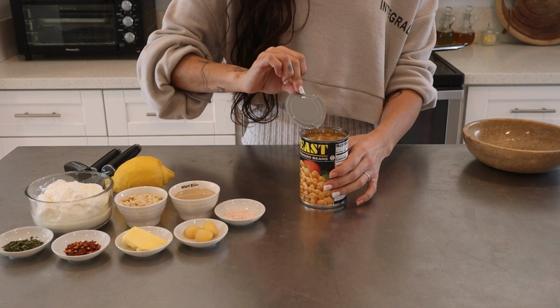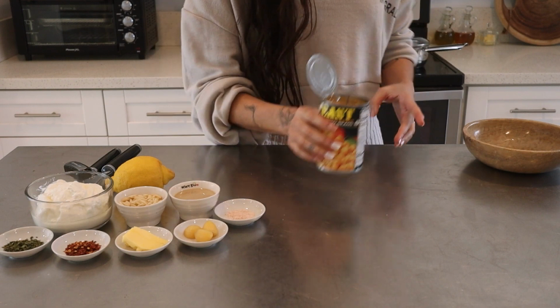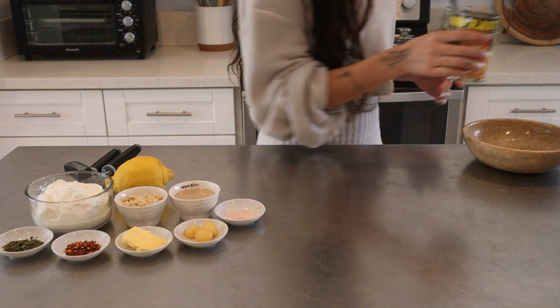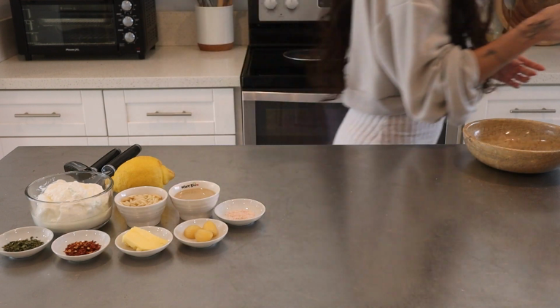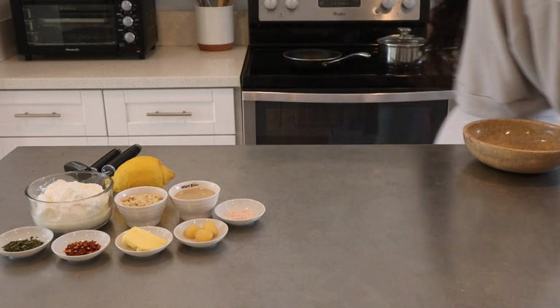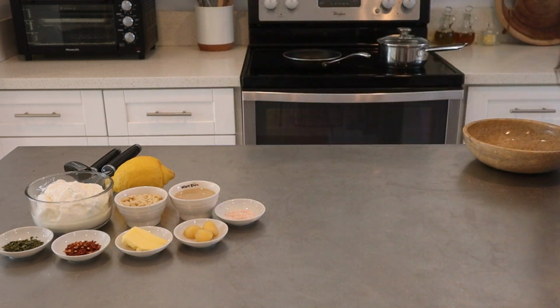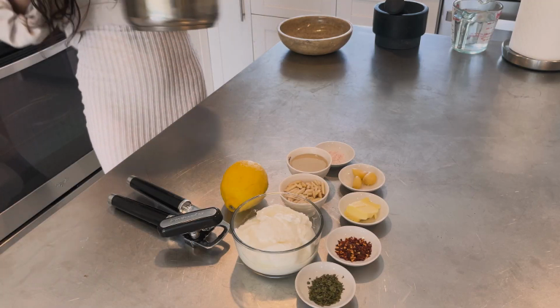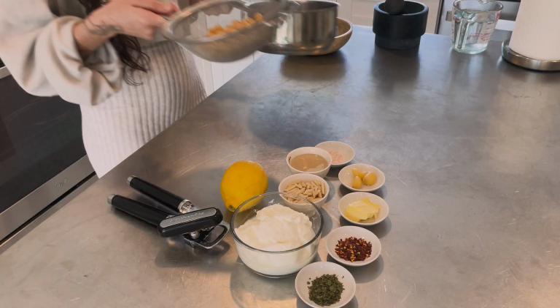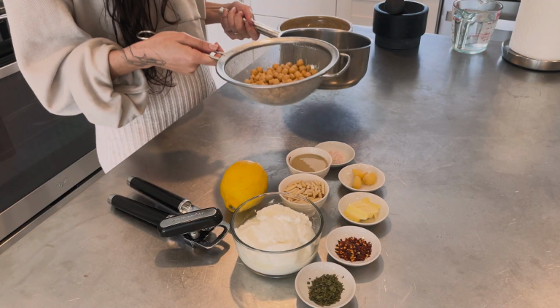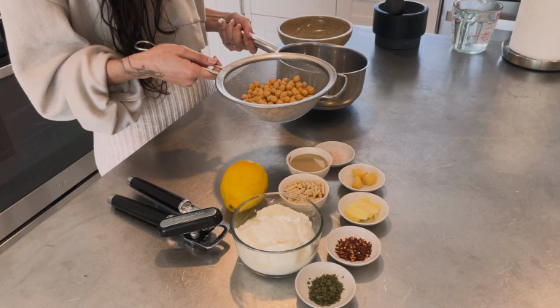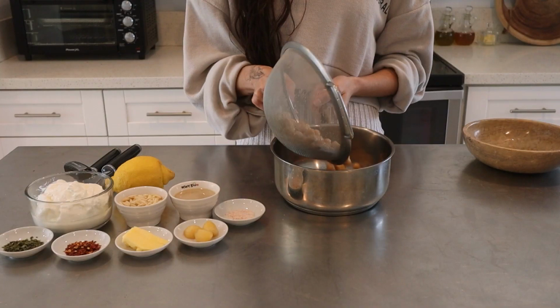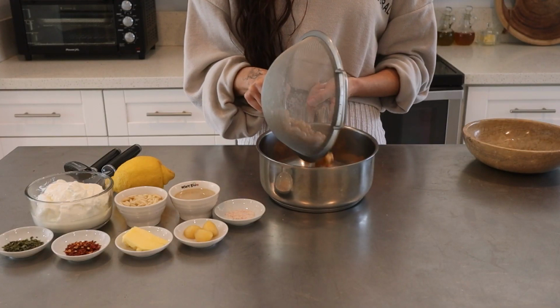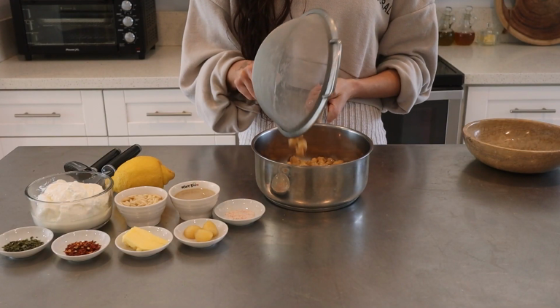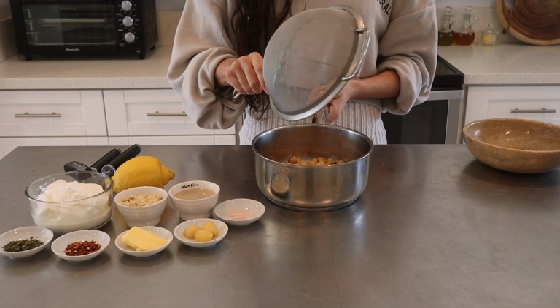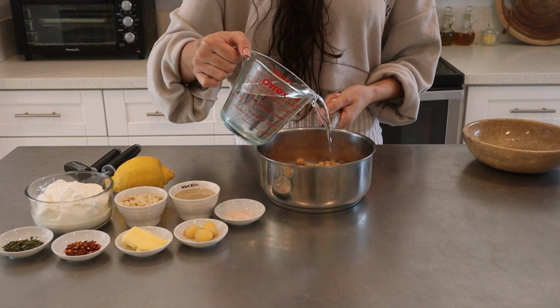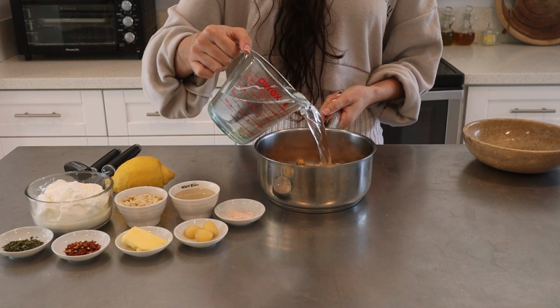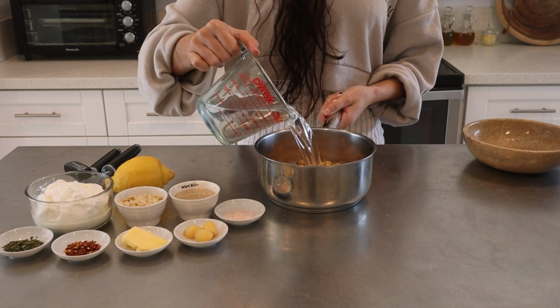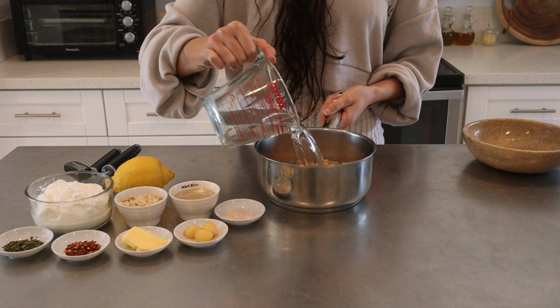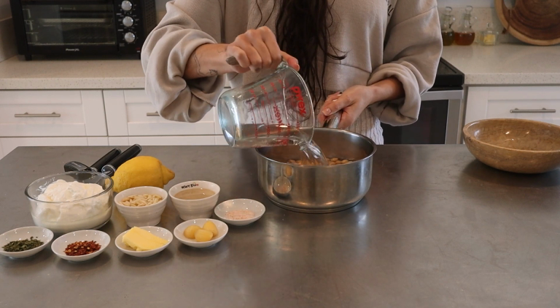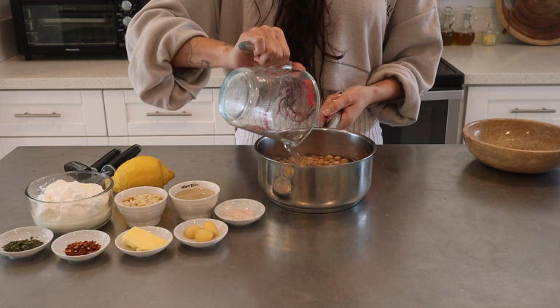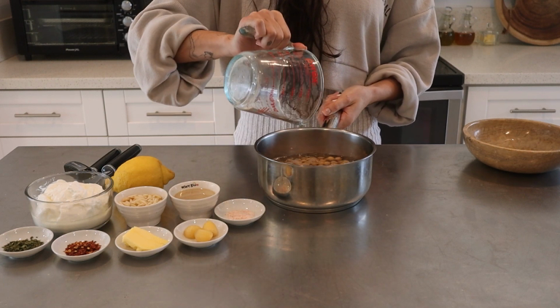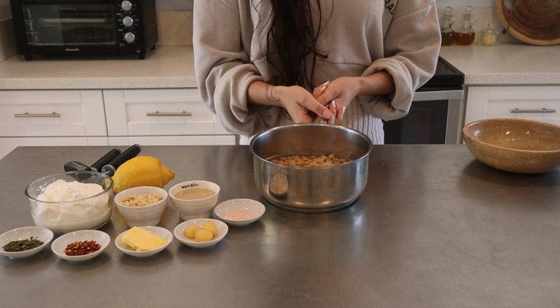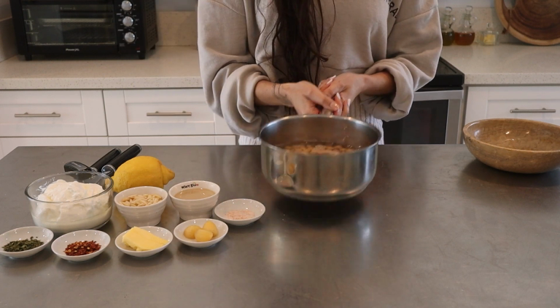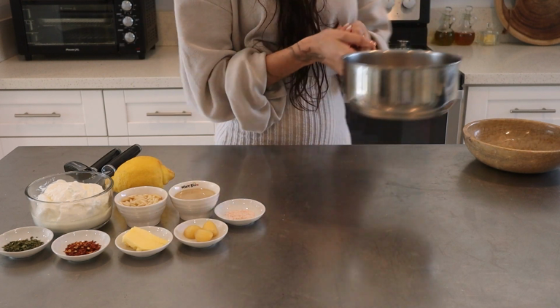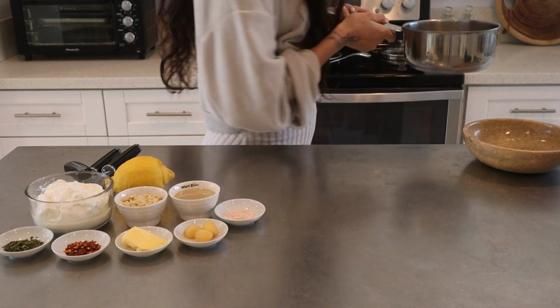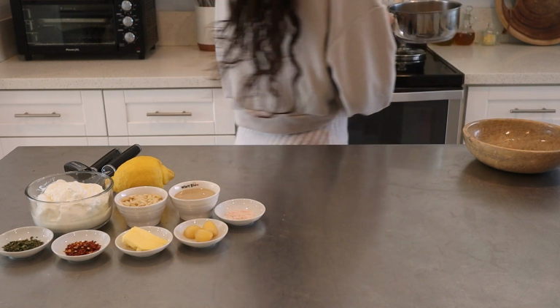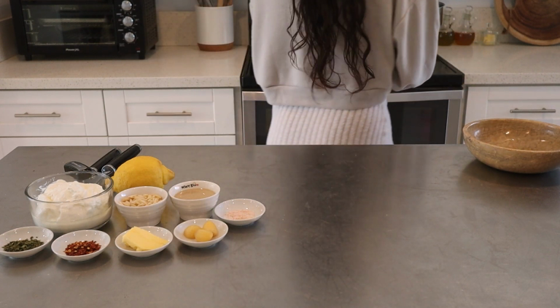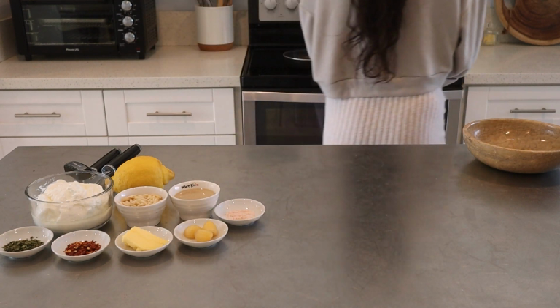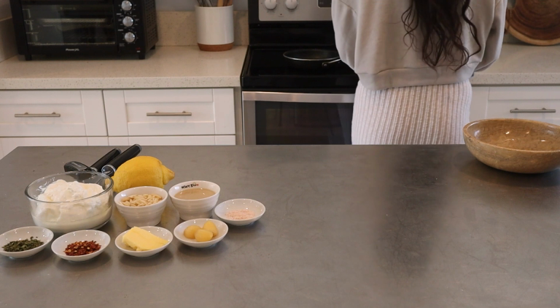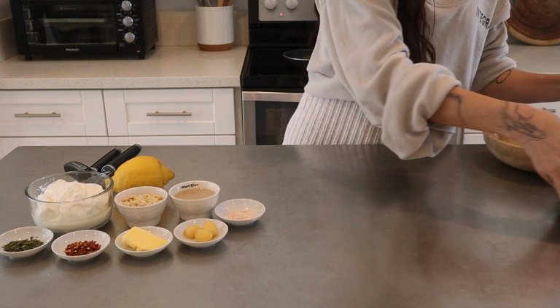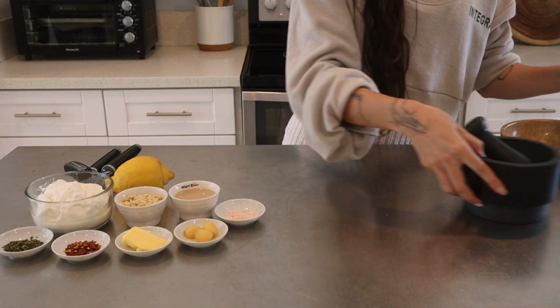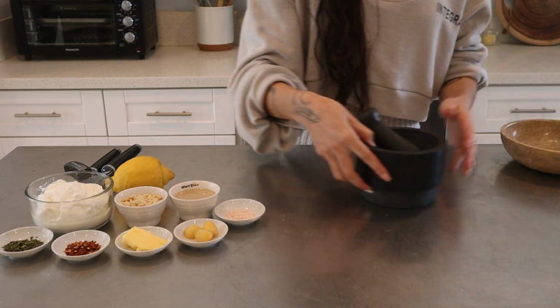First we're going to grab a can of chickpeas, you can find these anywhere and it doesn't have to be this brand. Drain and wash them, add them to a pot along with two cups of water, cover them and bring to a boil.